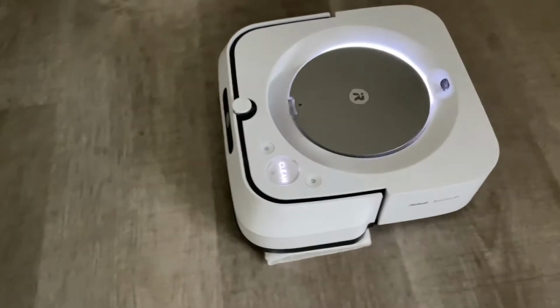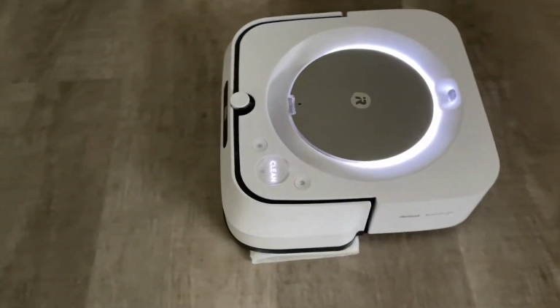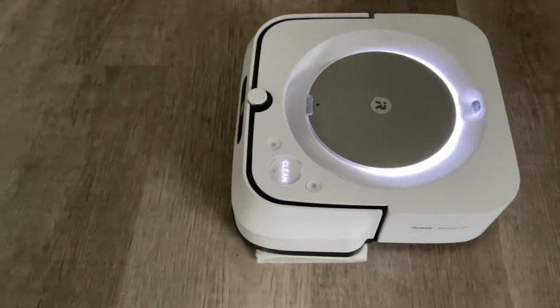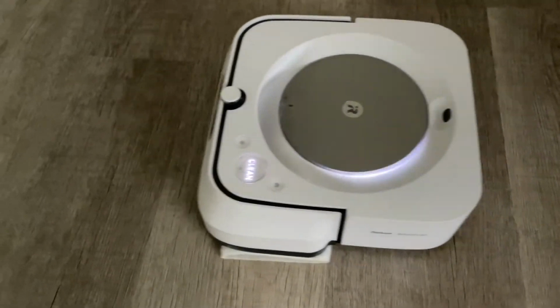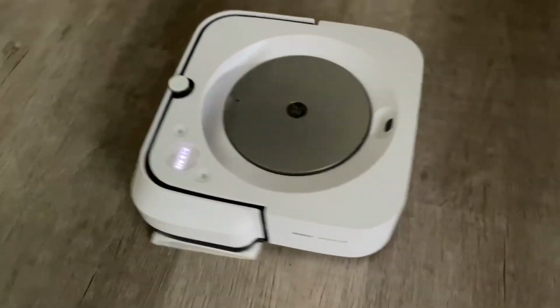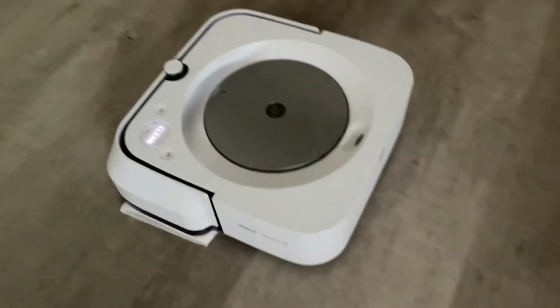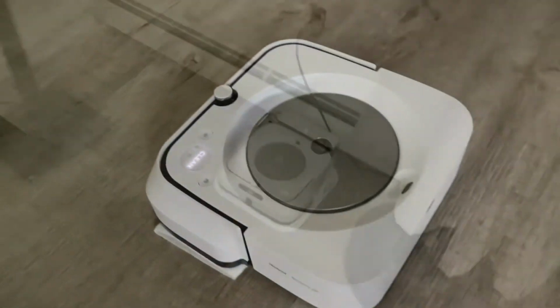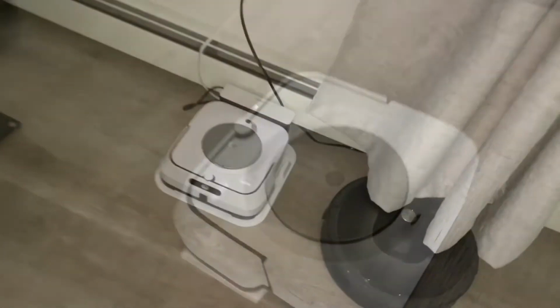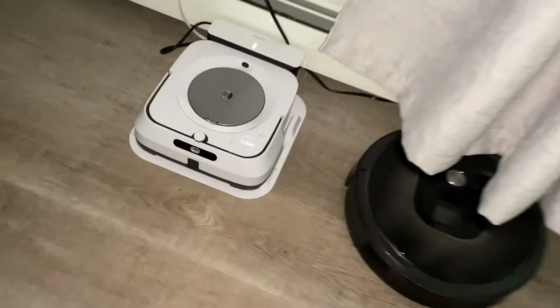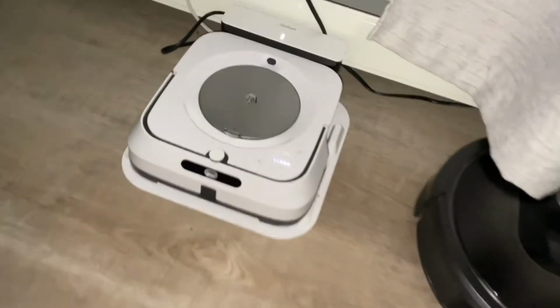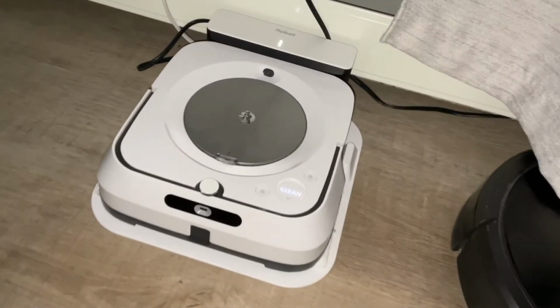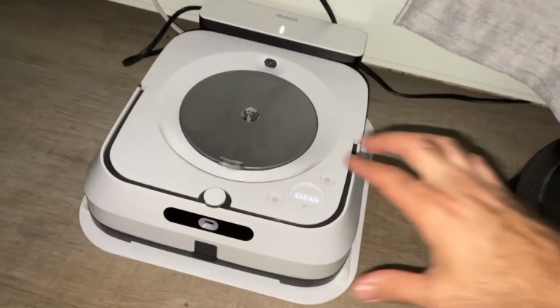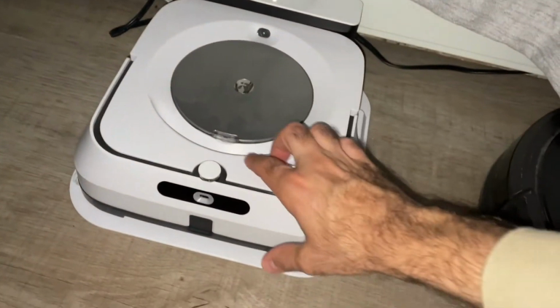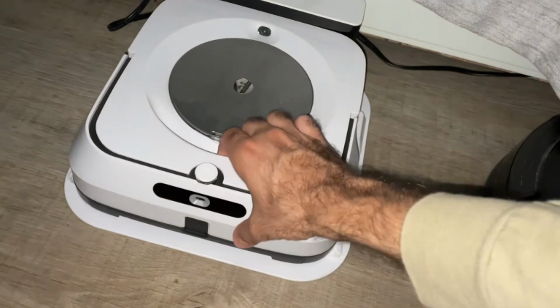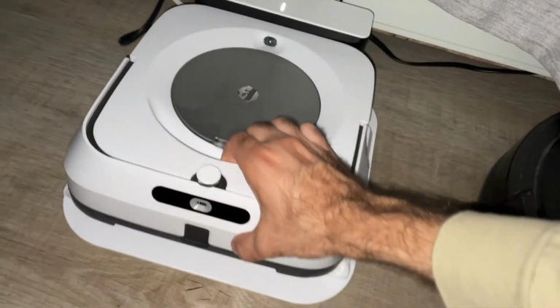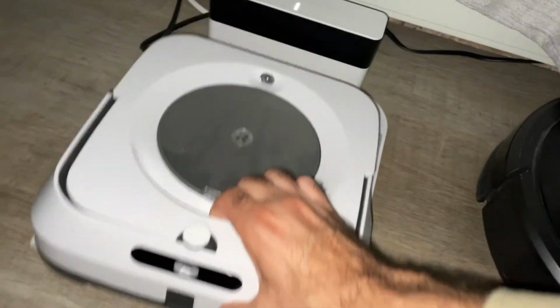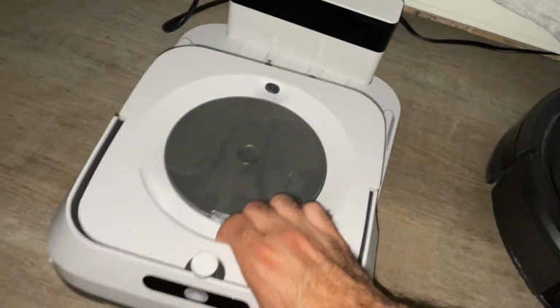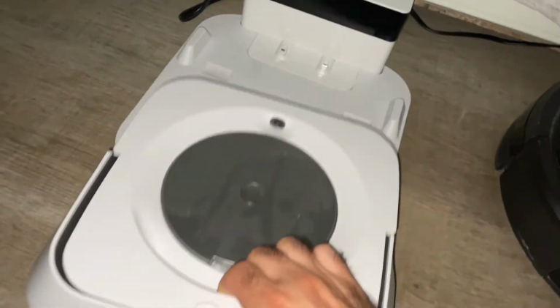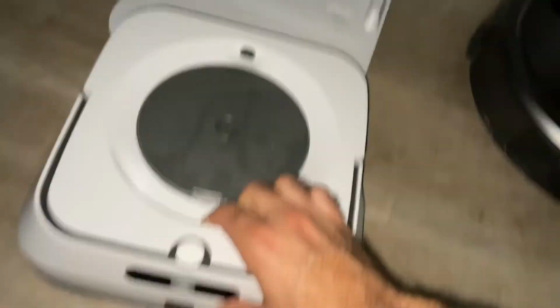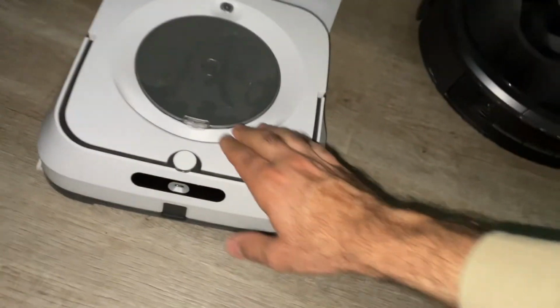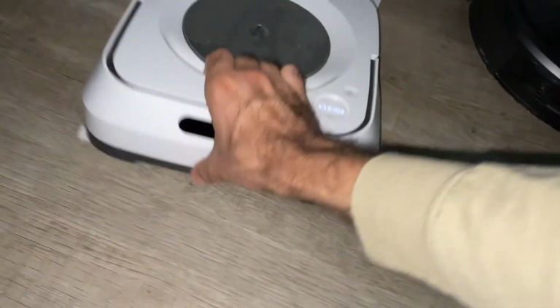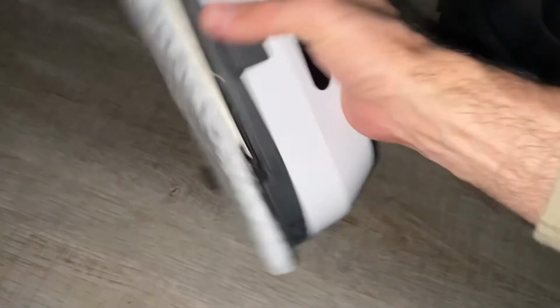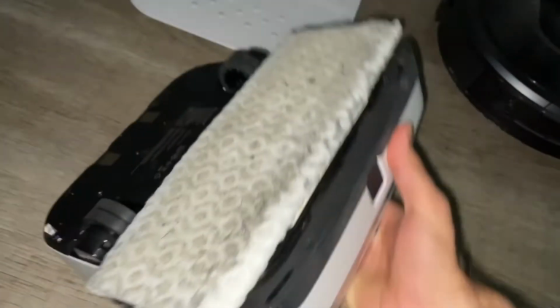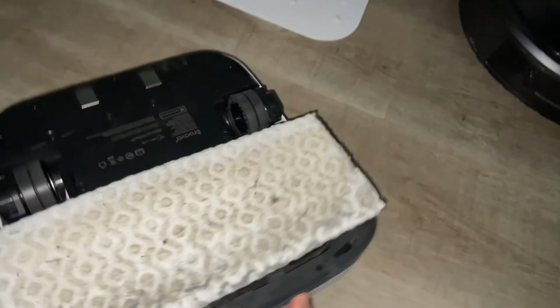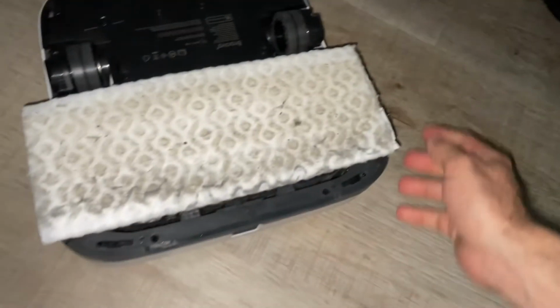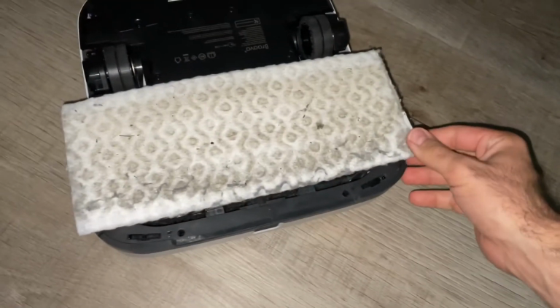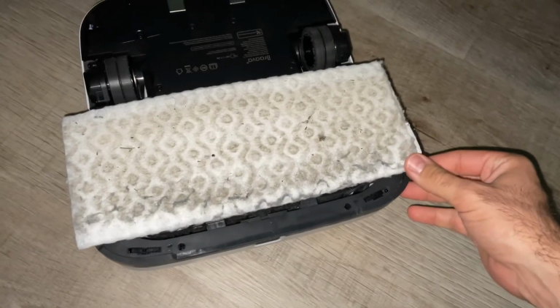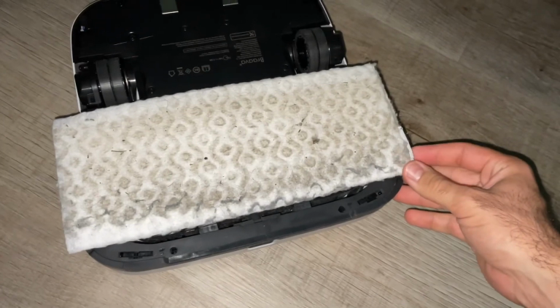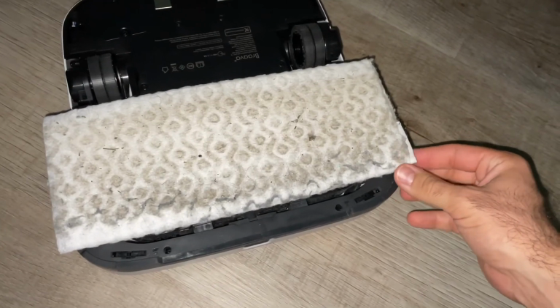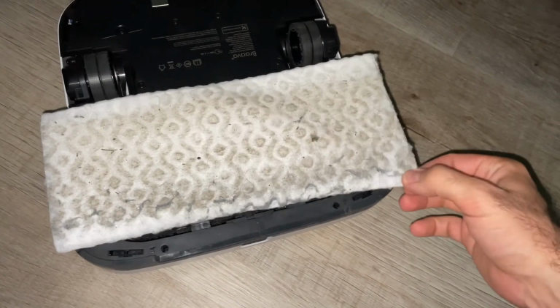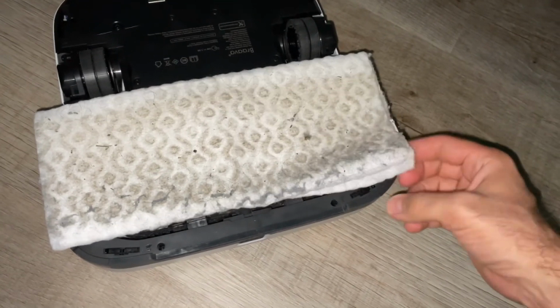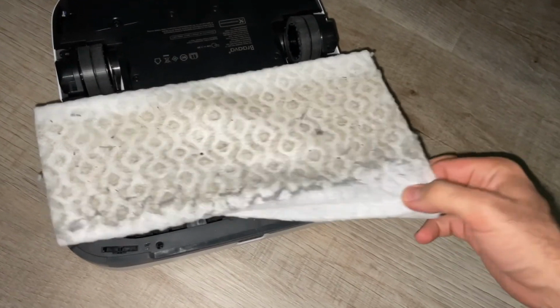So we'll be back after we let him clean. Alright, so let's see how he did at the end of a cleaning job. And you can see the Swiffer pad picked up a lot of debris, a lot of dirt.